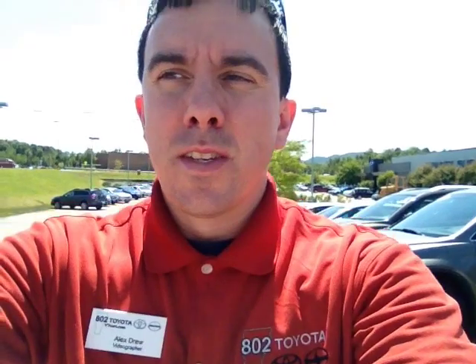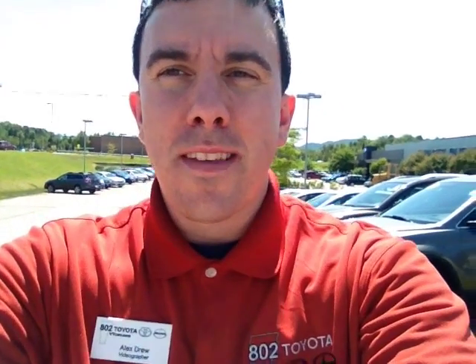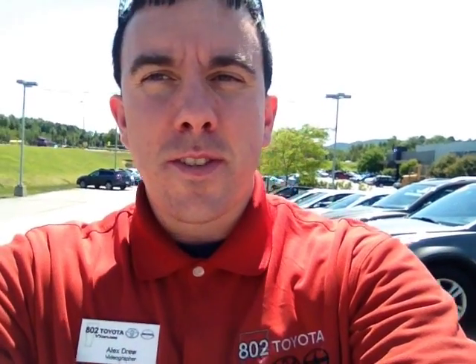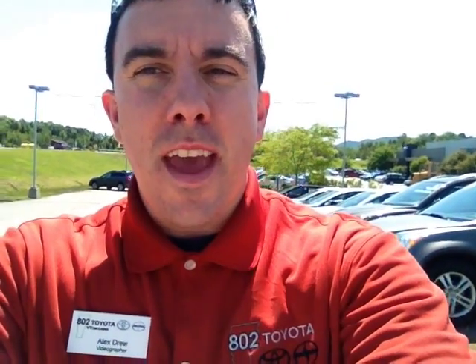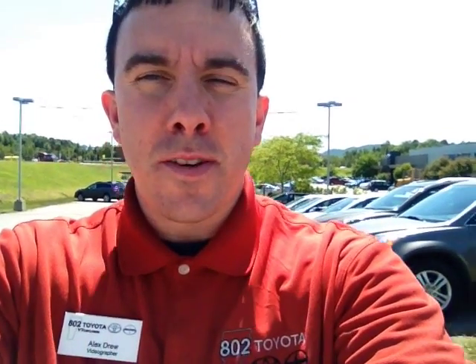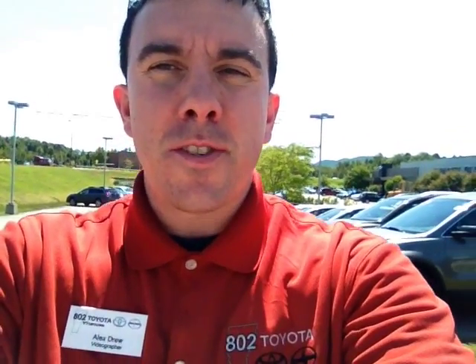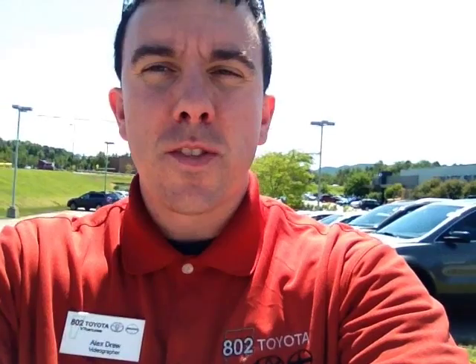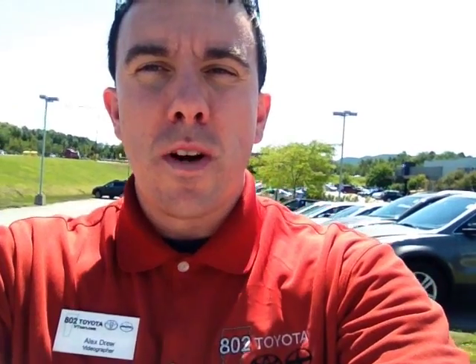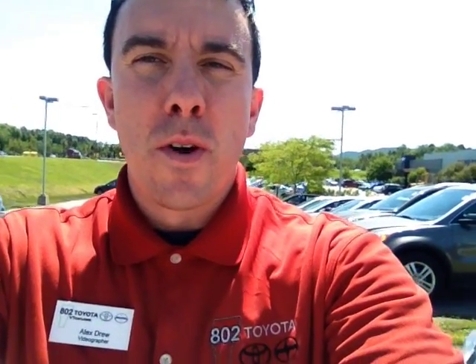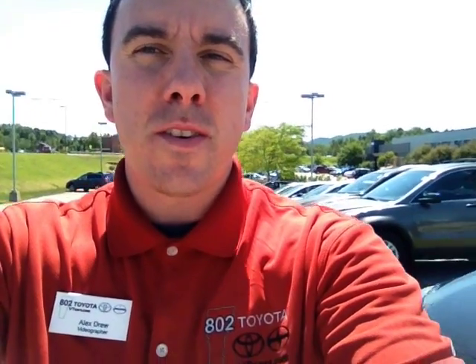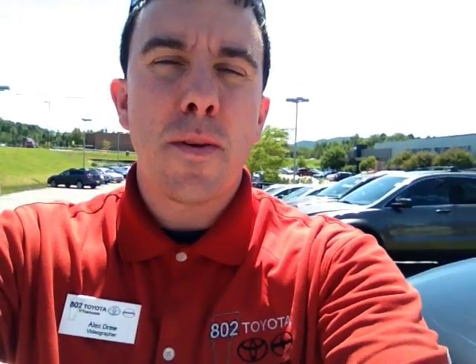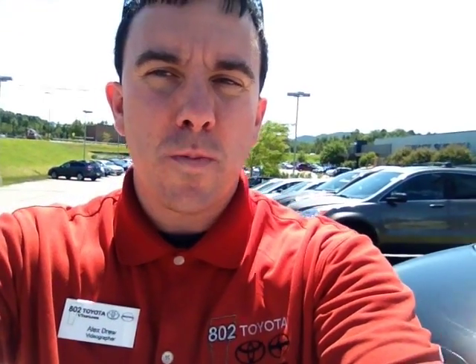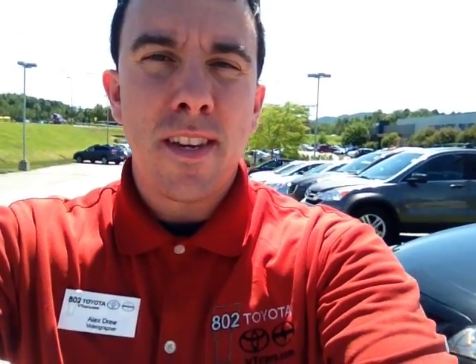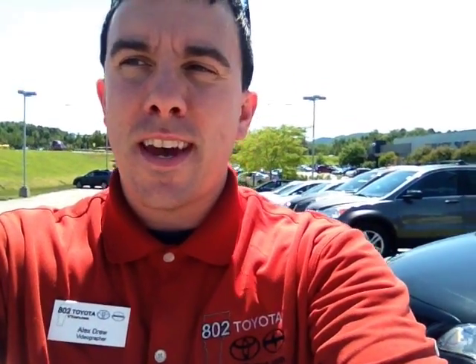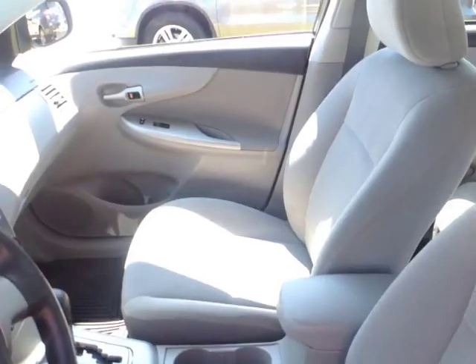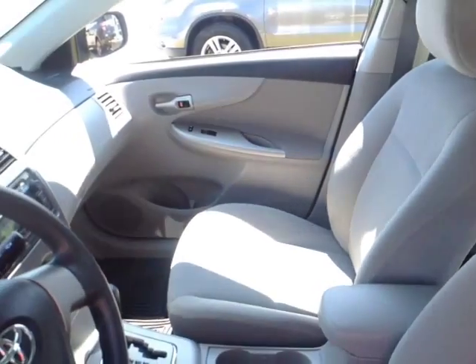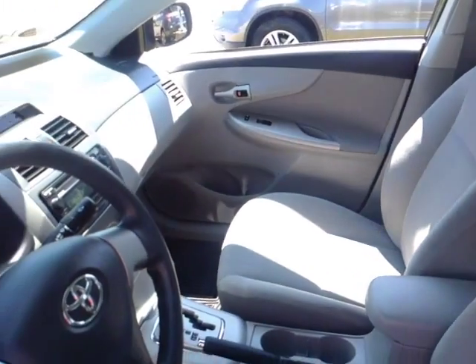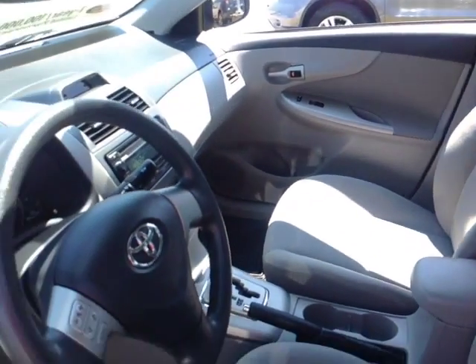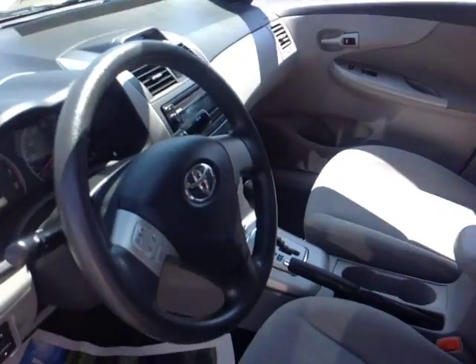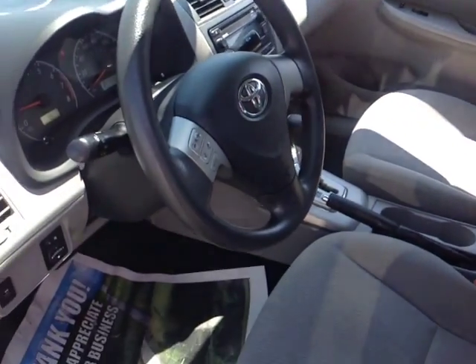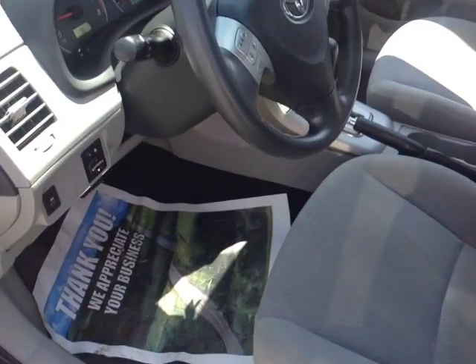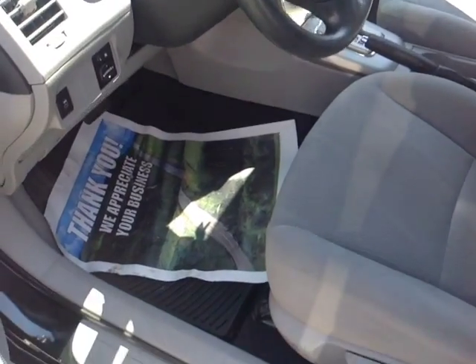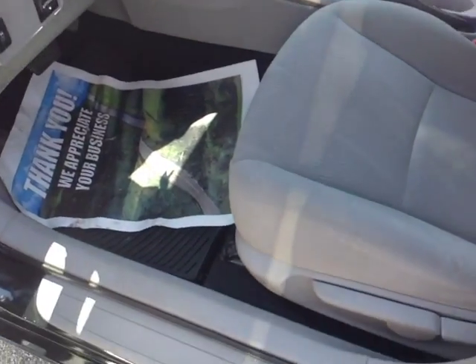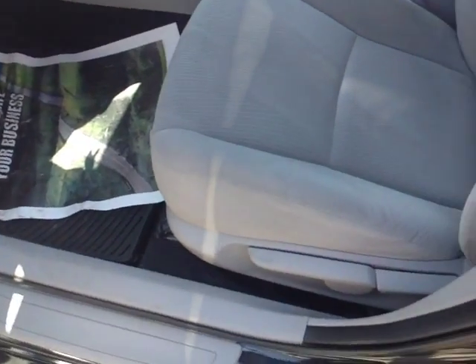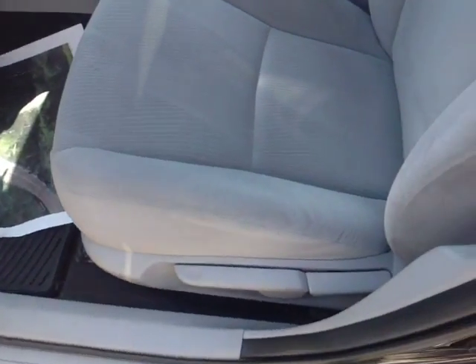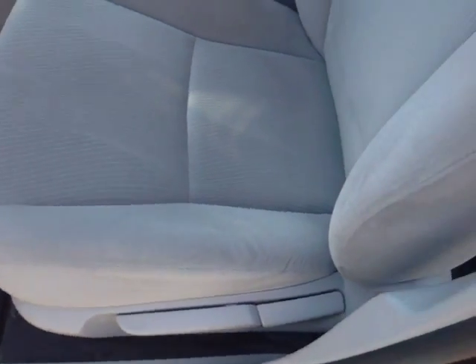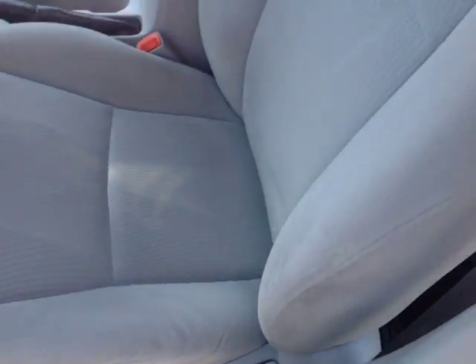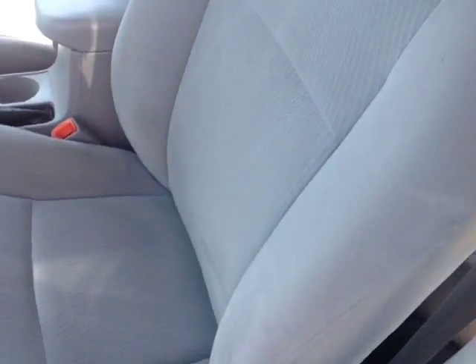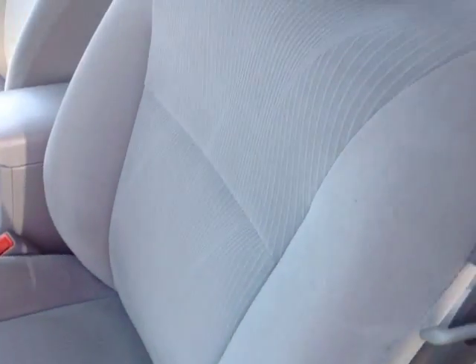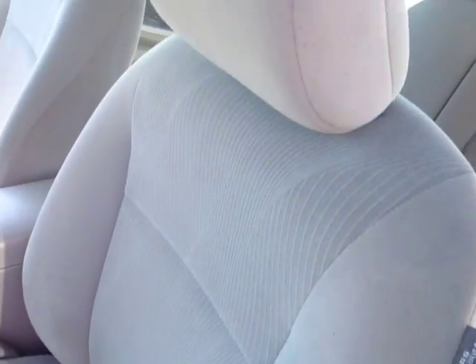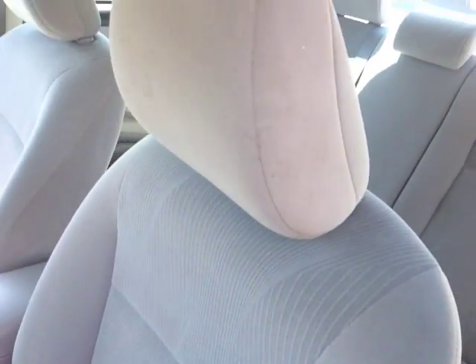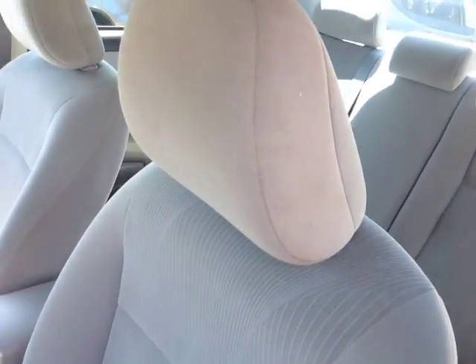Now that I've shown you the exterior features on this 2012 Corolla, let's go ahead and take a peek at the space on the inside. As you can see here, there's no shortage of space, versatility and creature comforts on the interior, starting with this comfortable cloth driver's seat.